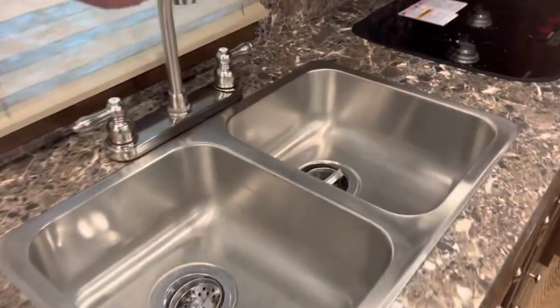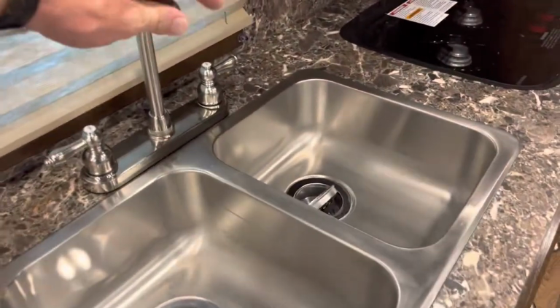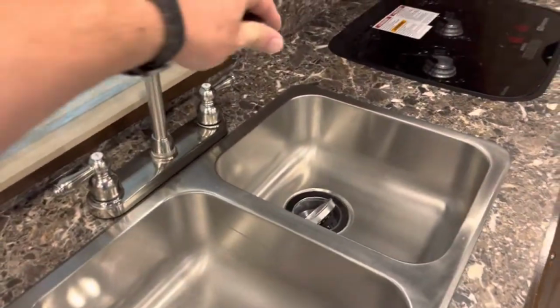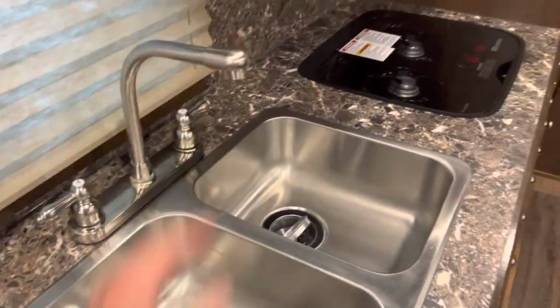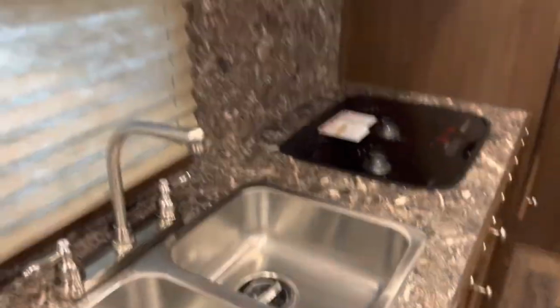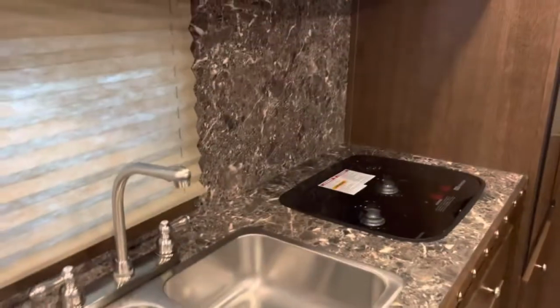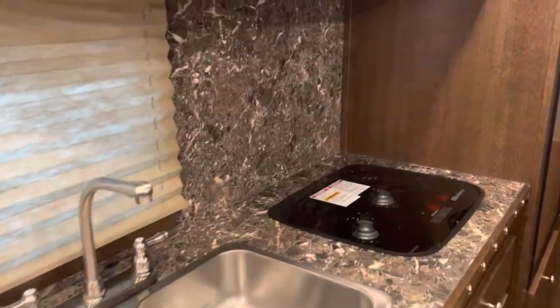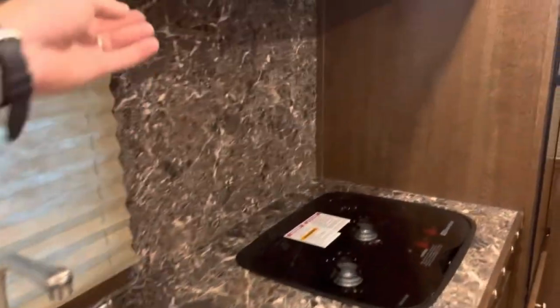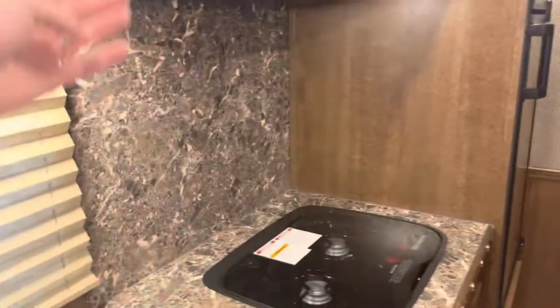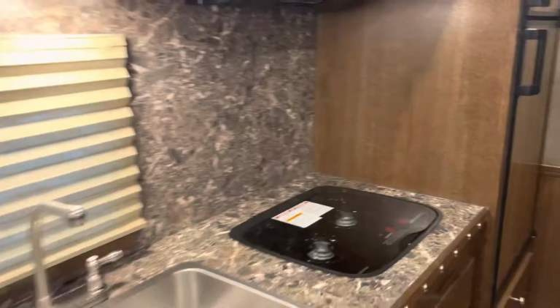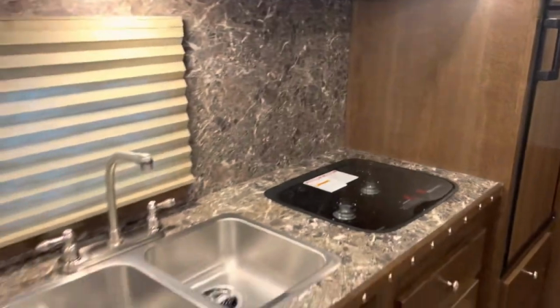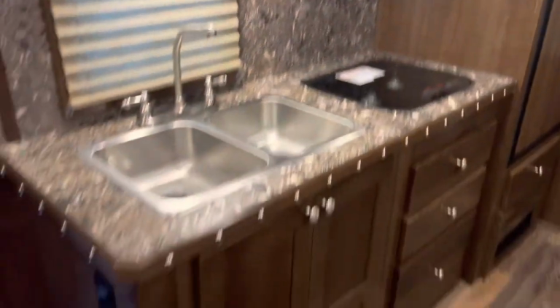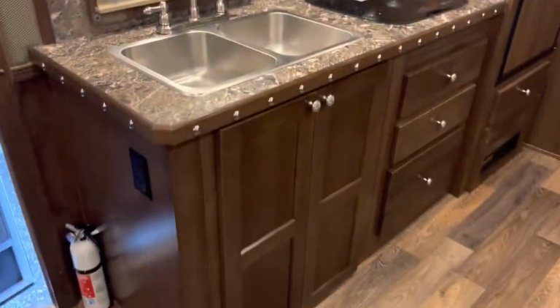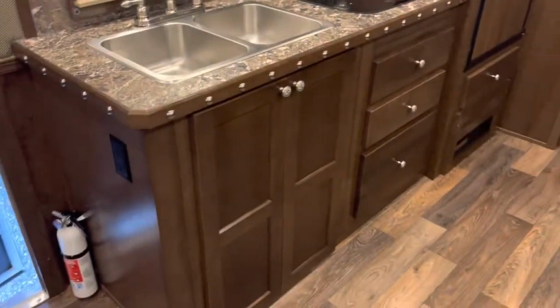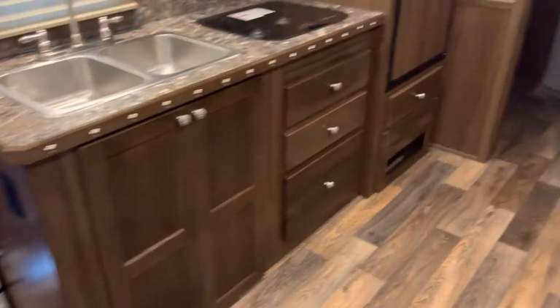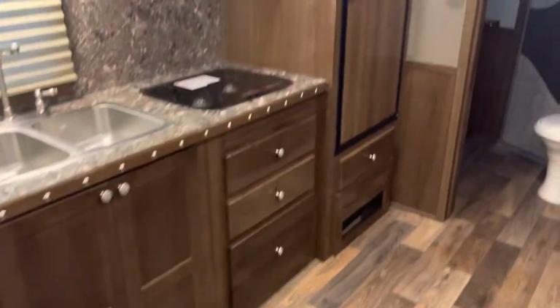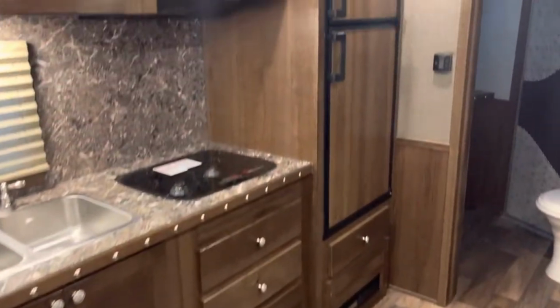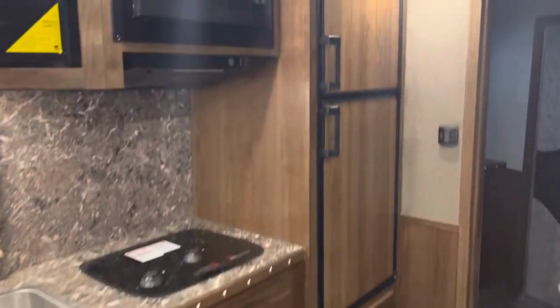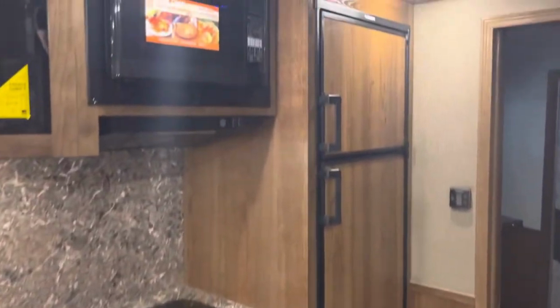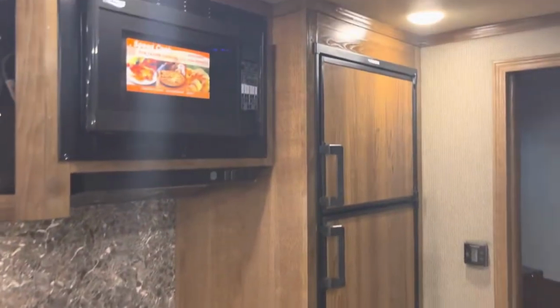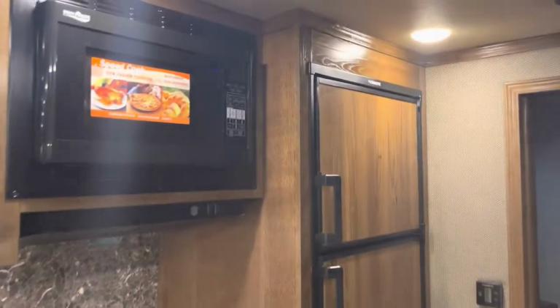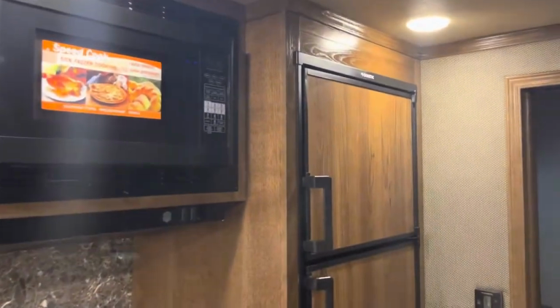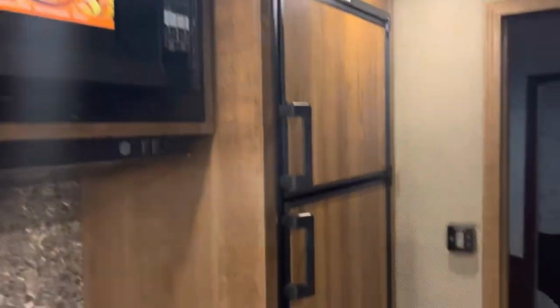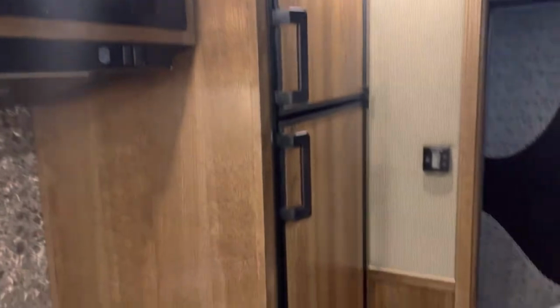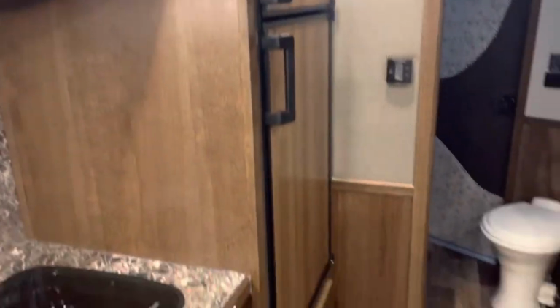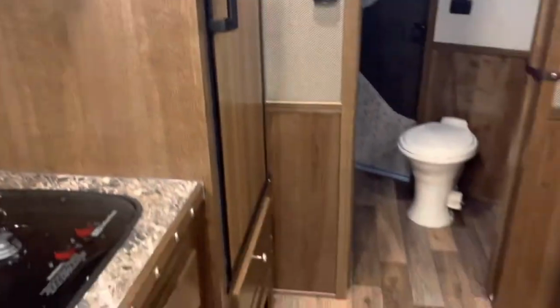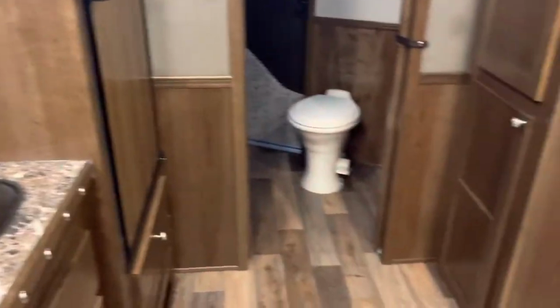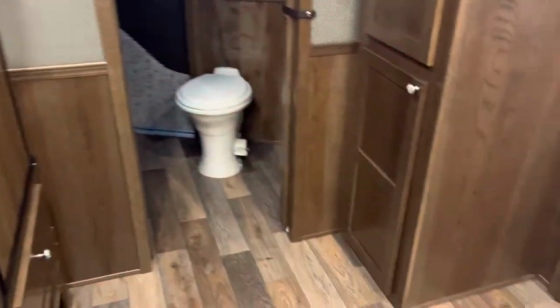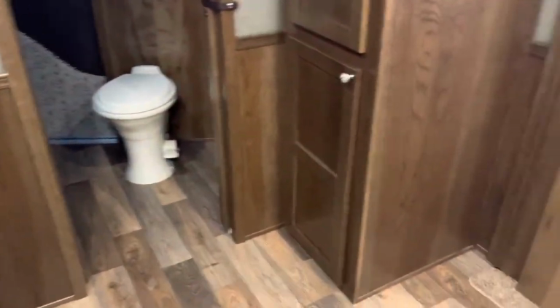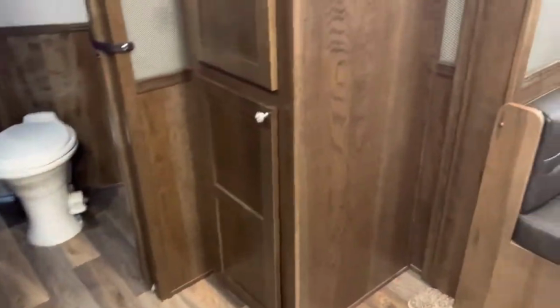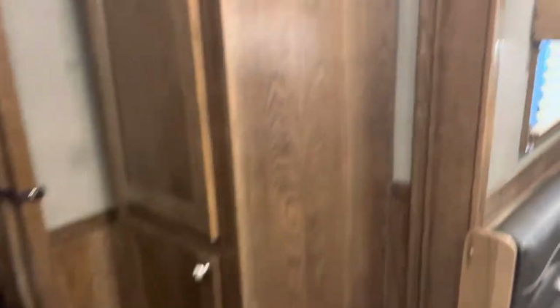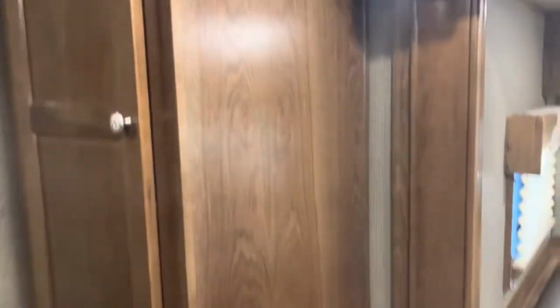A little stainless kitchen sink, a convection microwave, and this trailer has a 15,000 BTU air conditioner on it.